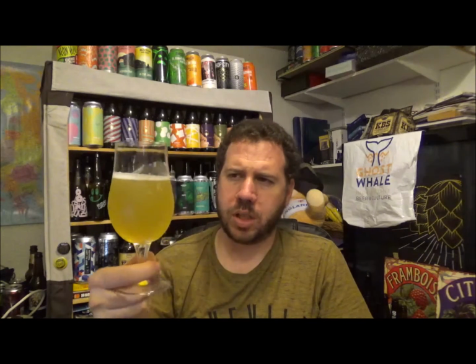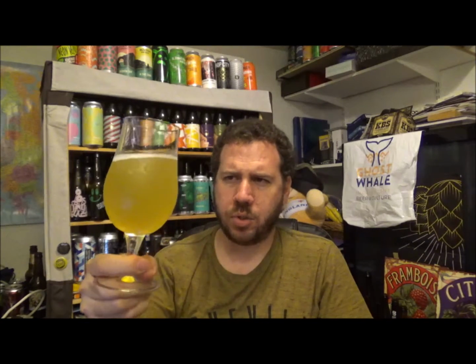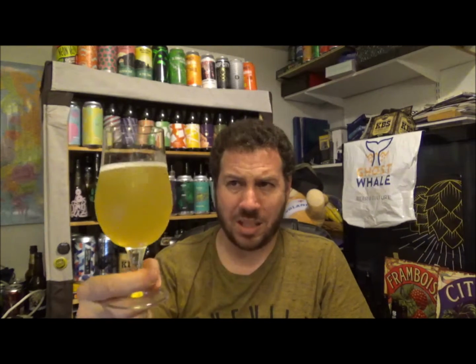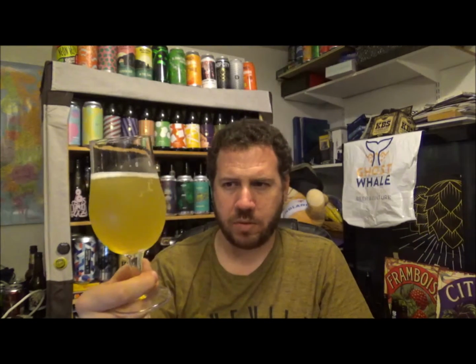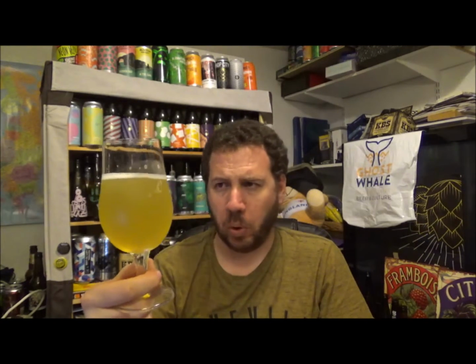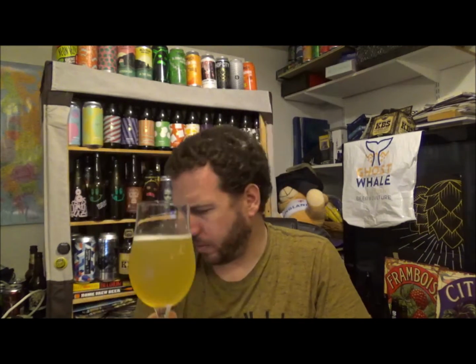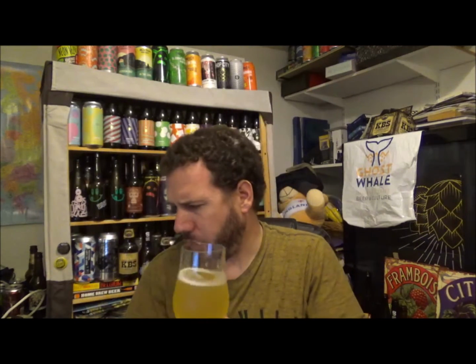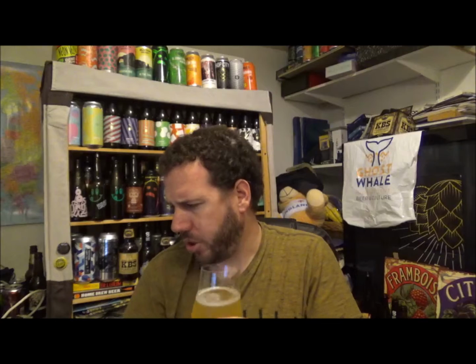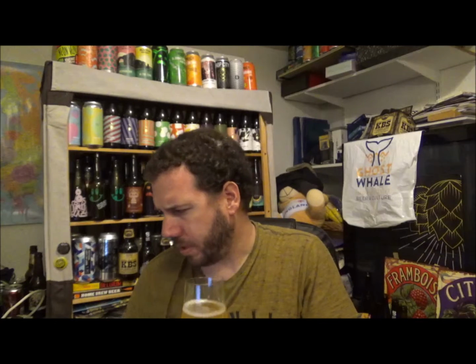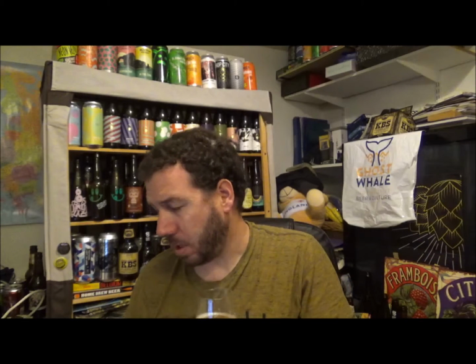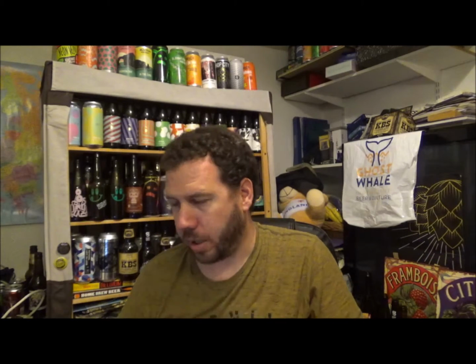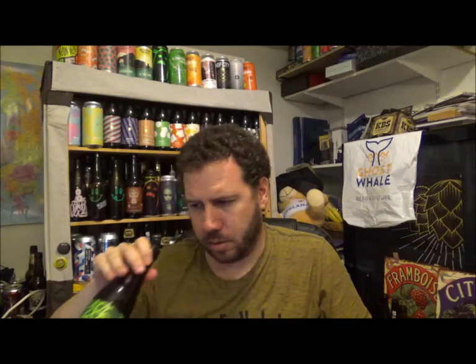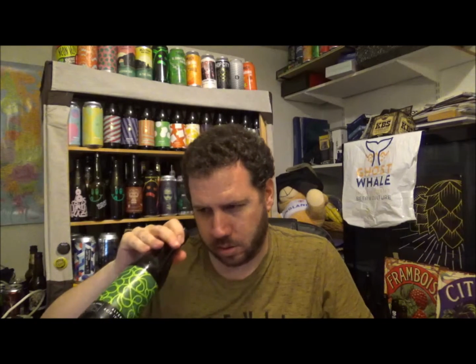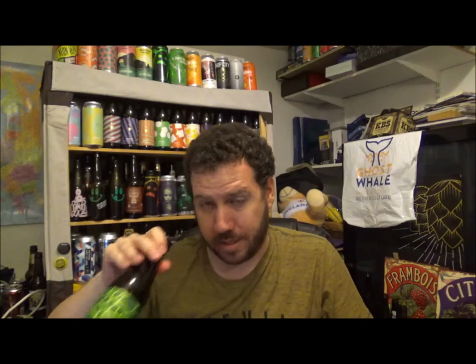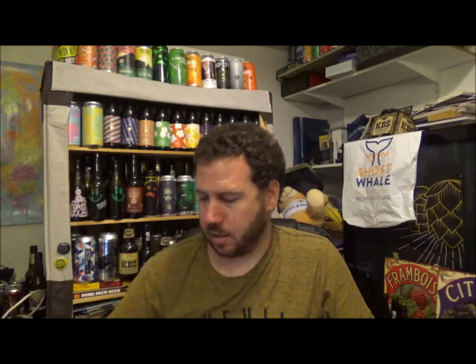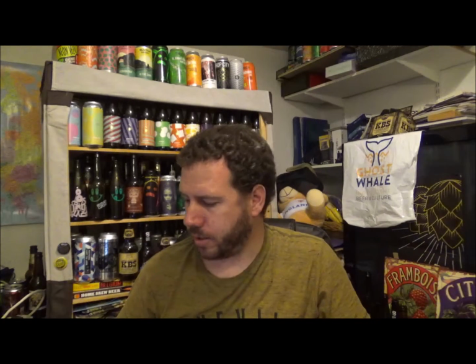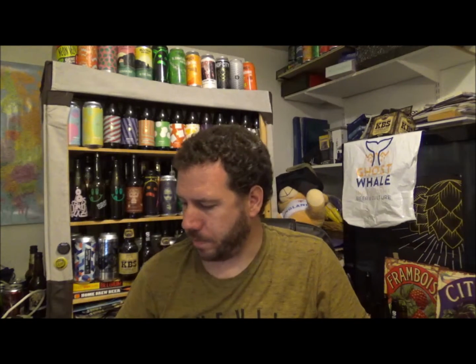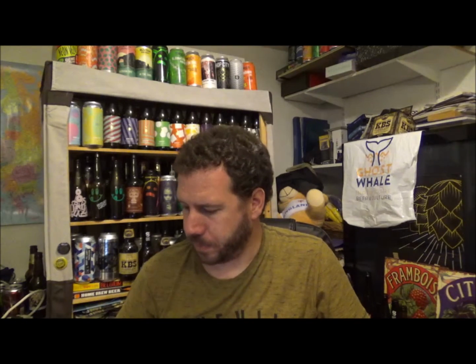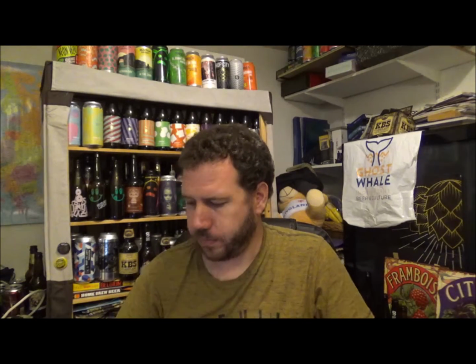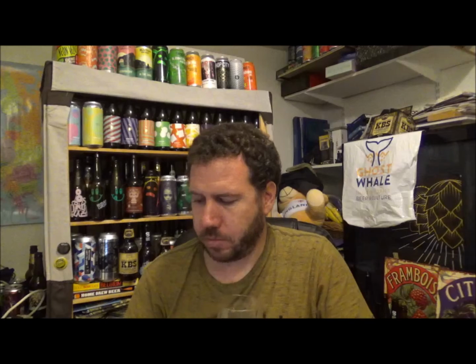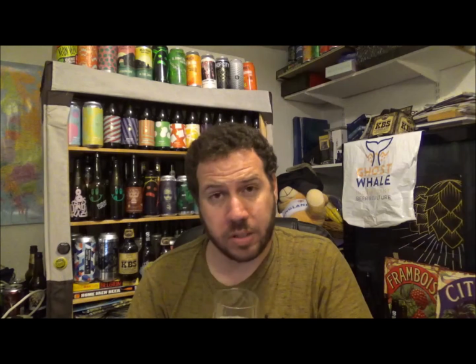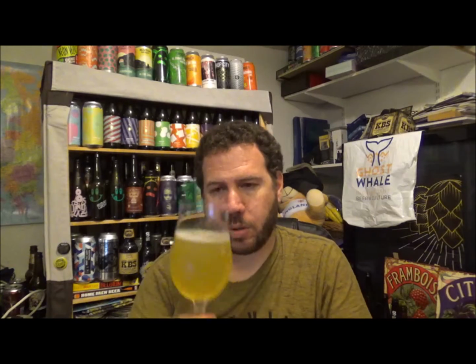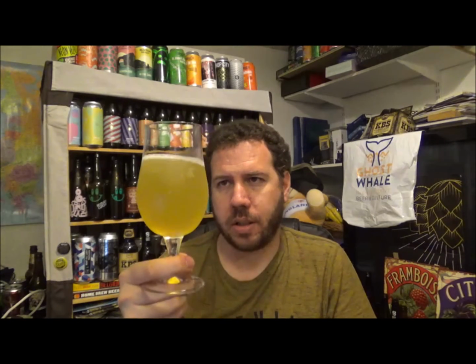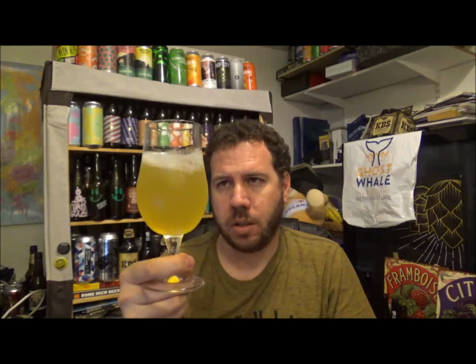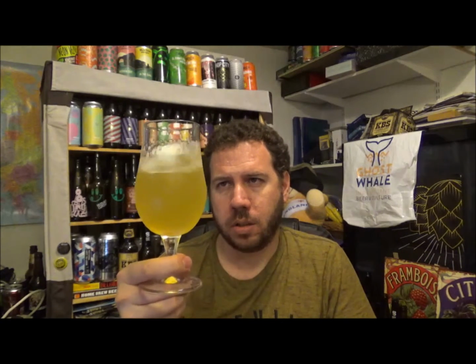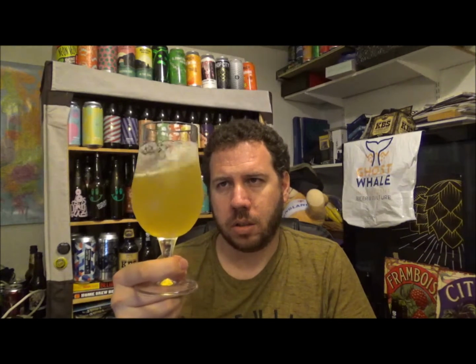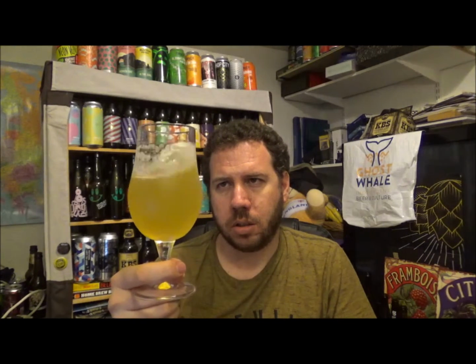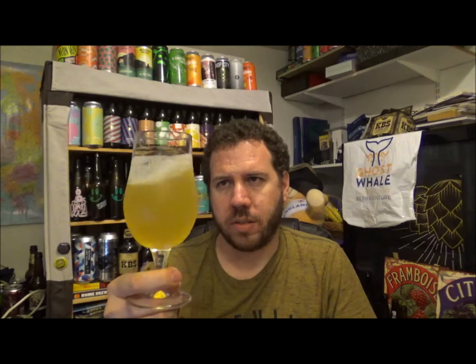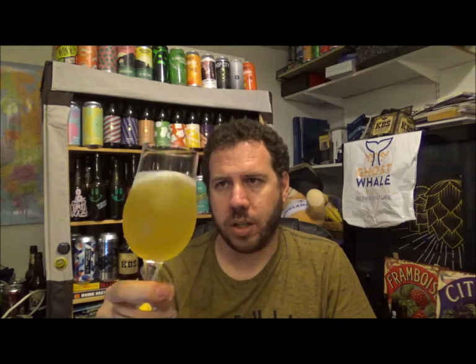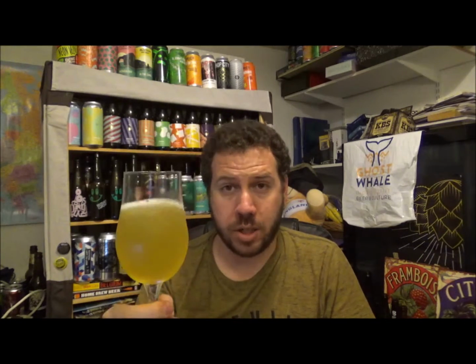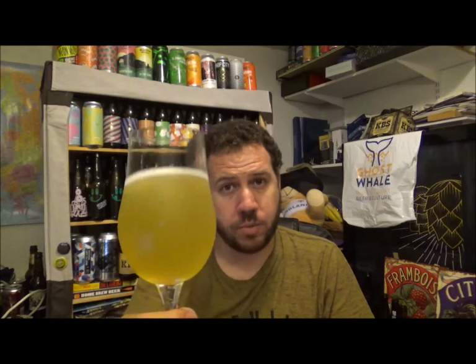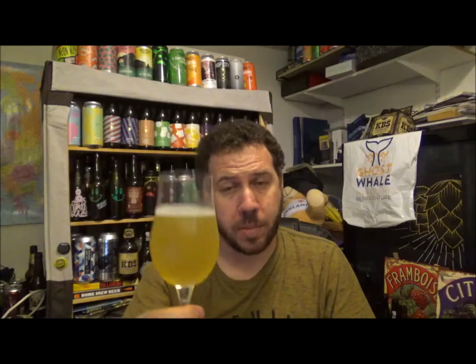Let's give it a try at this stage of the pour. Because I think the bottom of this is going to be quite... yes, it is. Quite a bit of yeast going on in there. Let's give it a try. Cheers, cheers Pete mate, thank you.